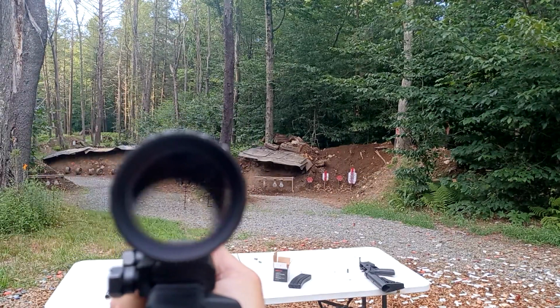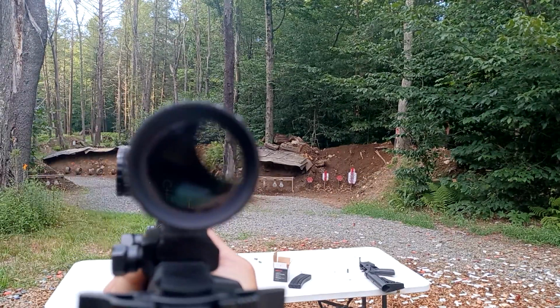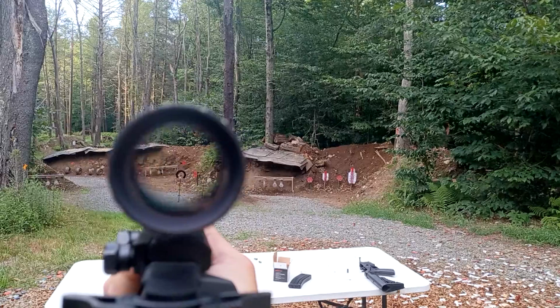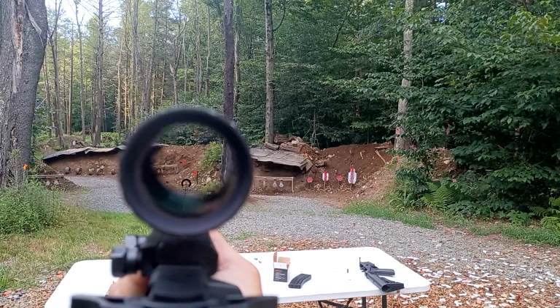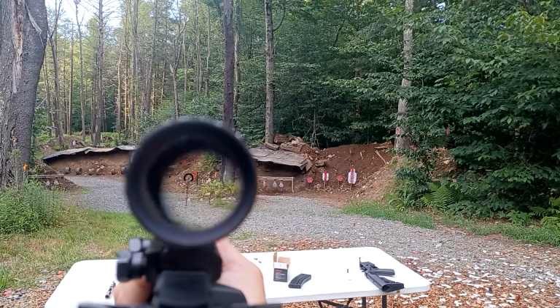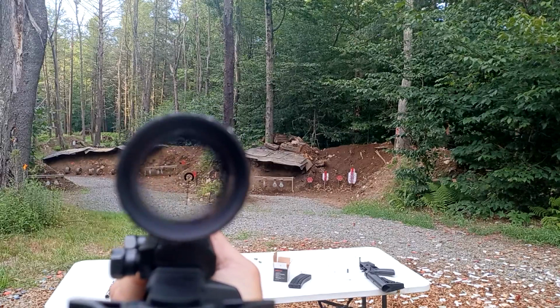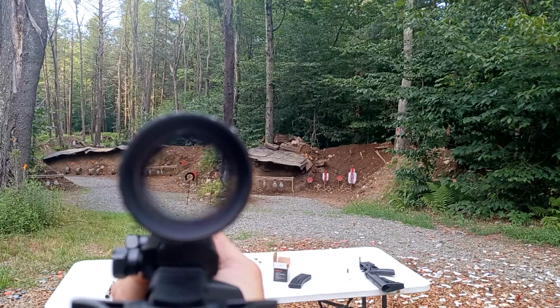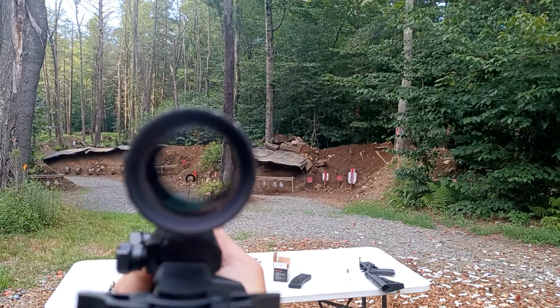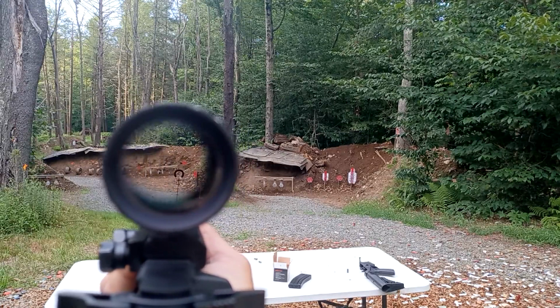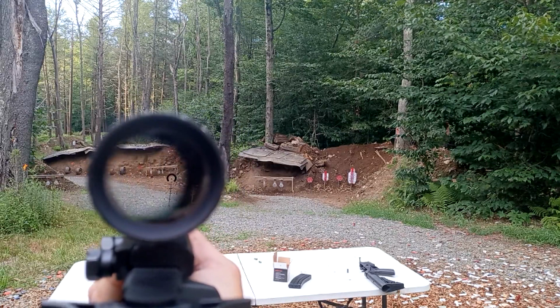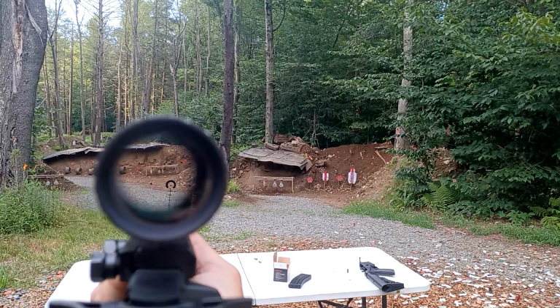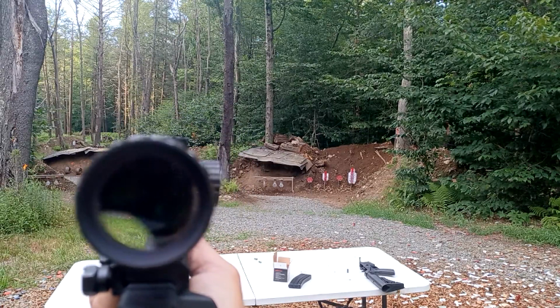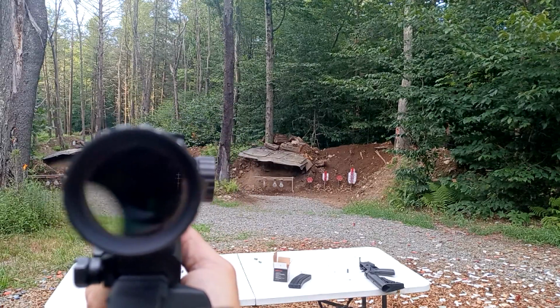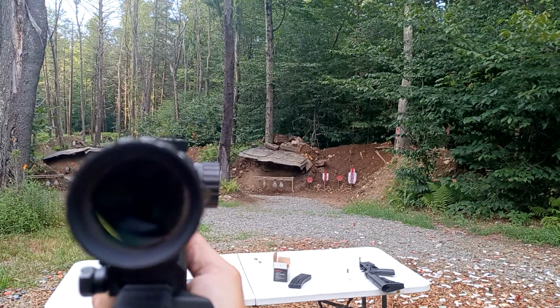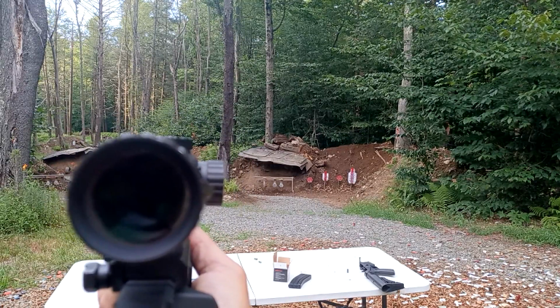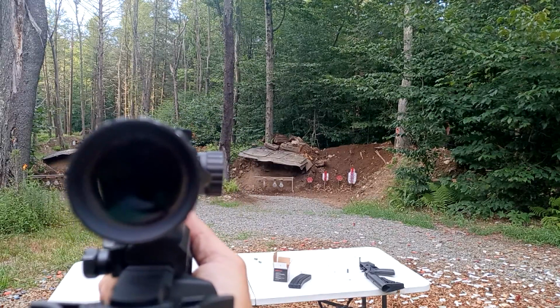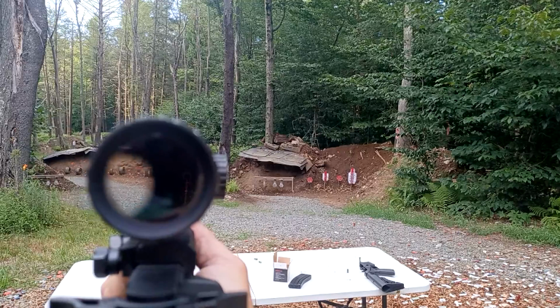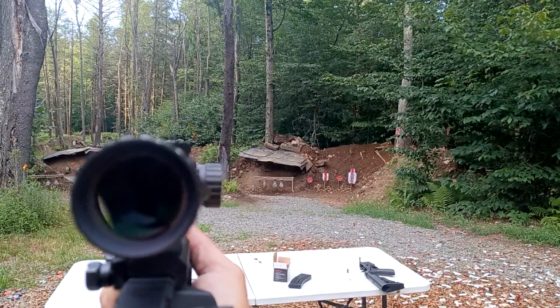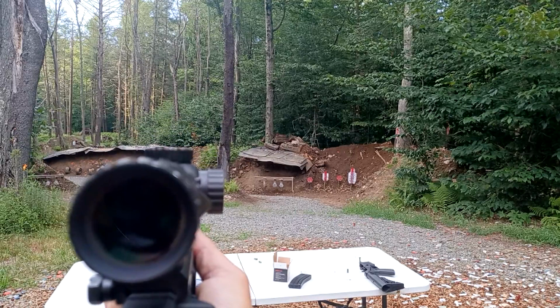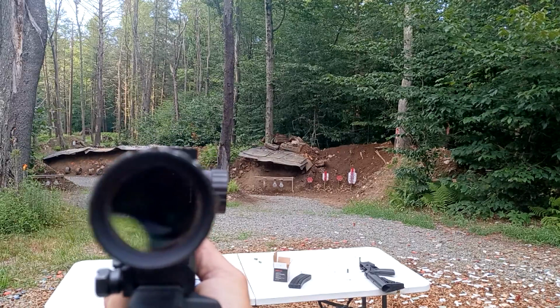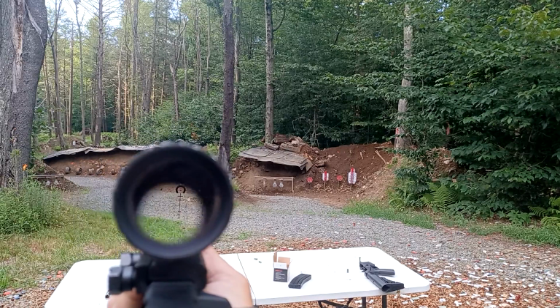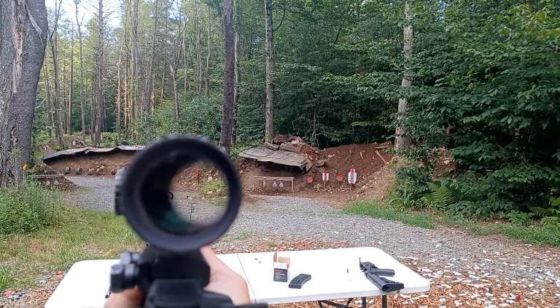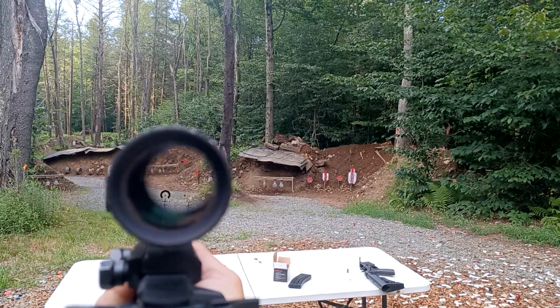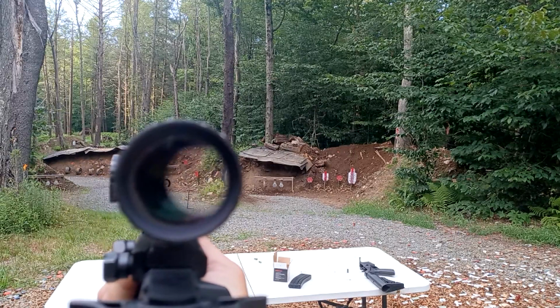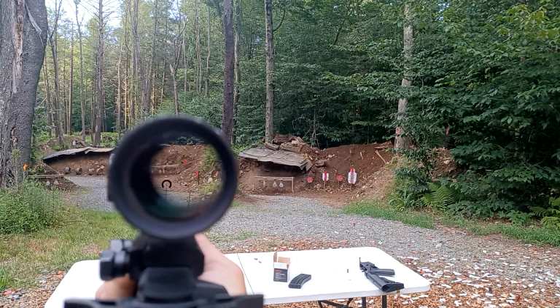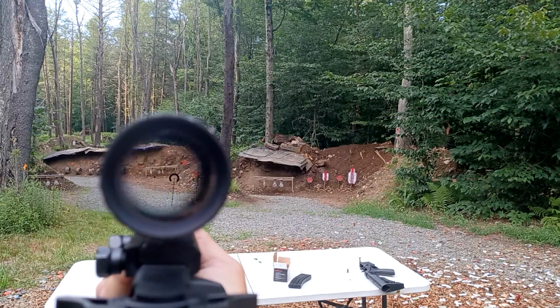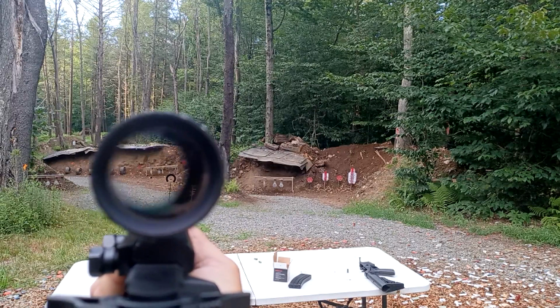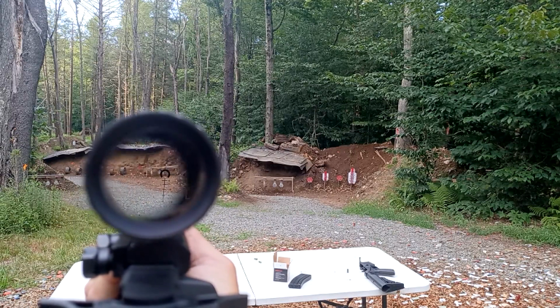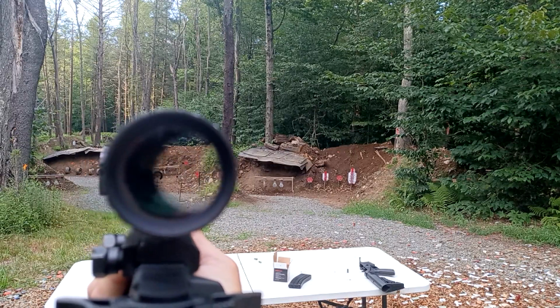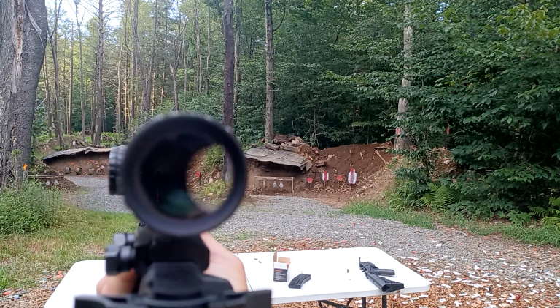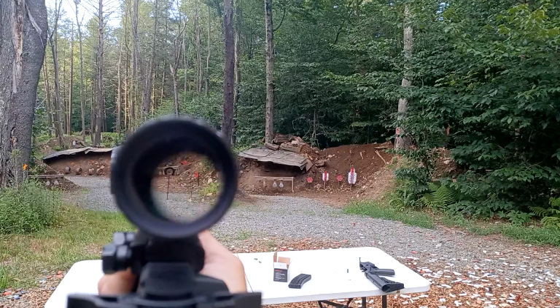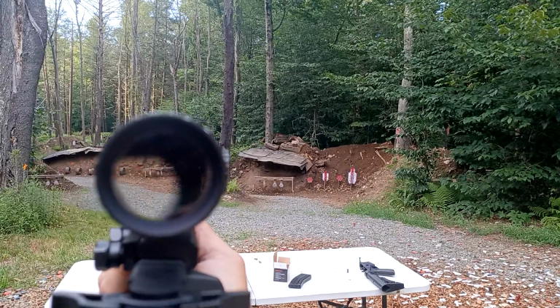When you're looking through and you have it oriented correctly, there's your etched reticle. But if you're offline, all you see is the black. Like right now, all you see is the black. Normally when I'm shooting this in the daytime, I just shoot the etched reticle.